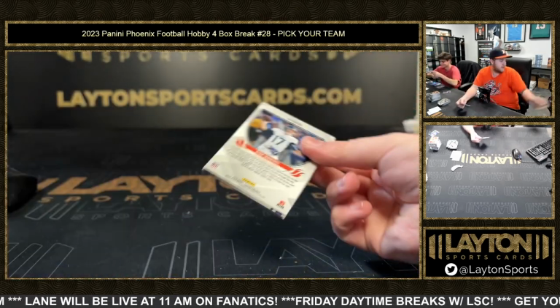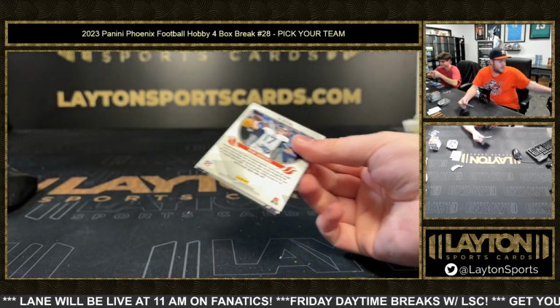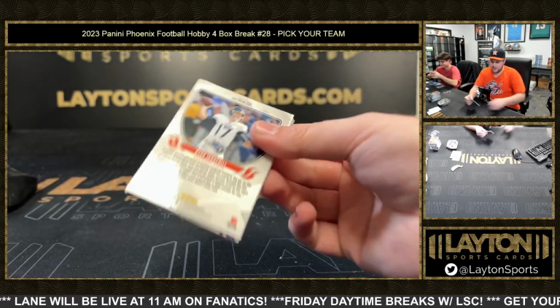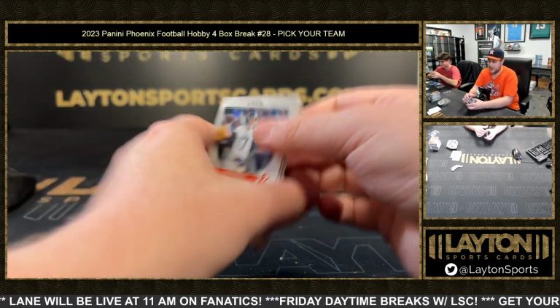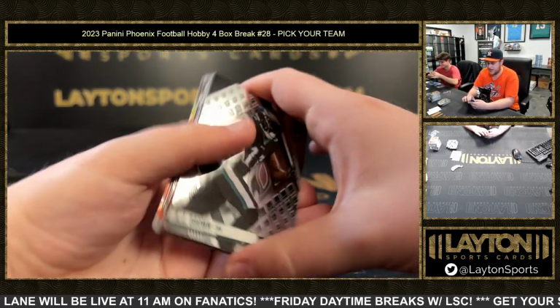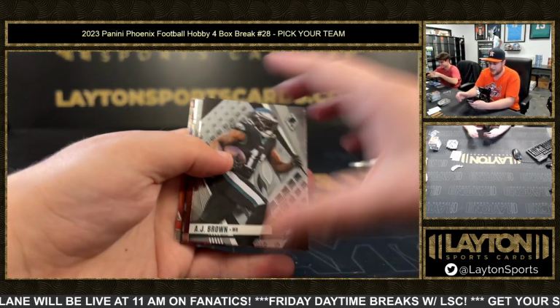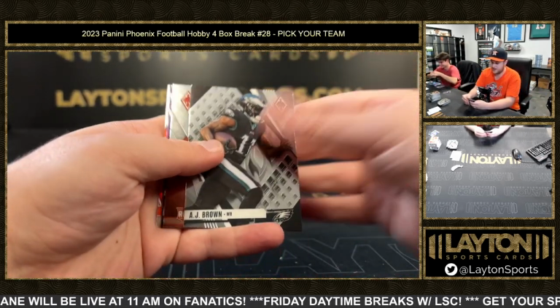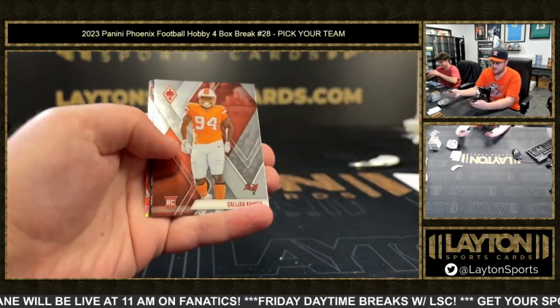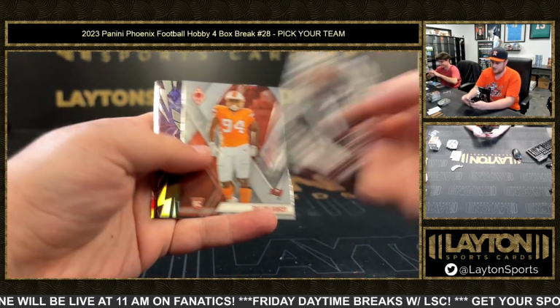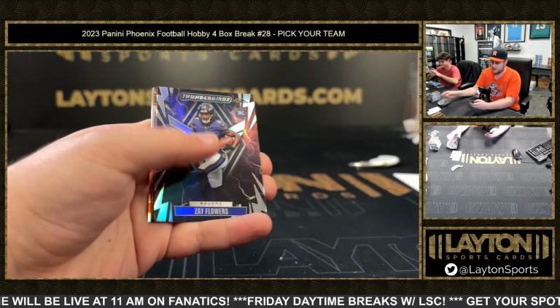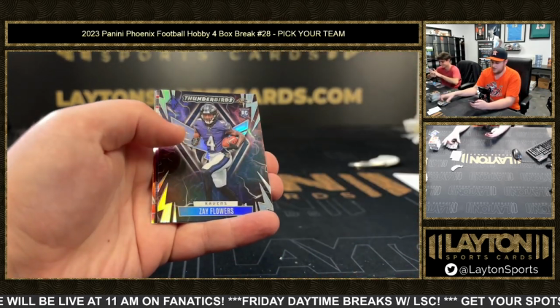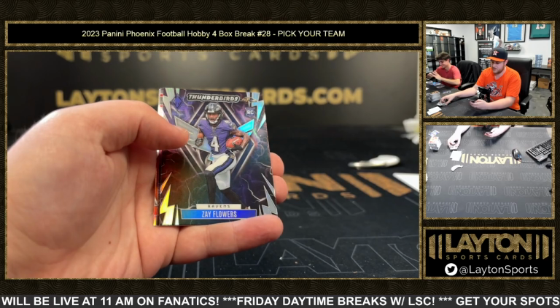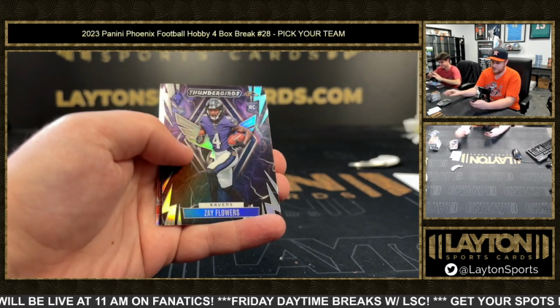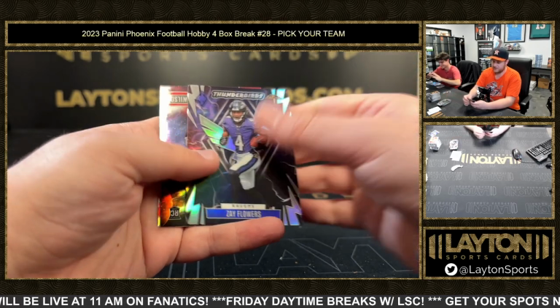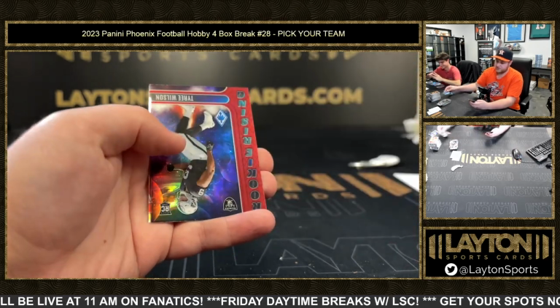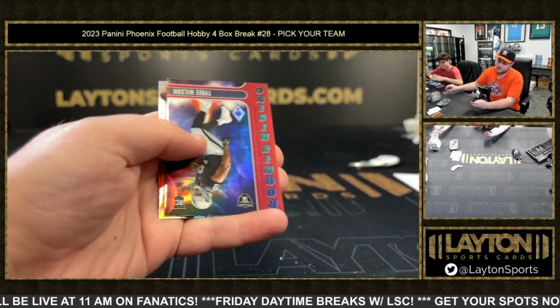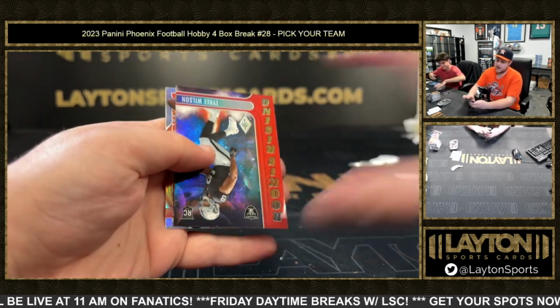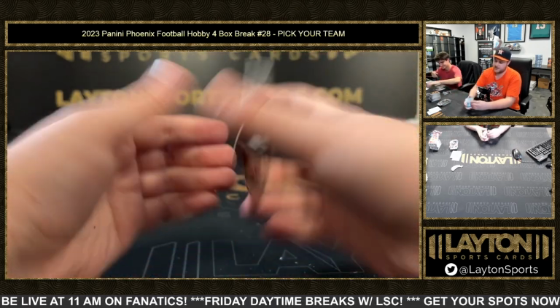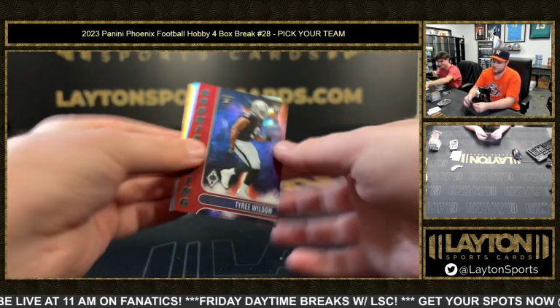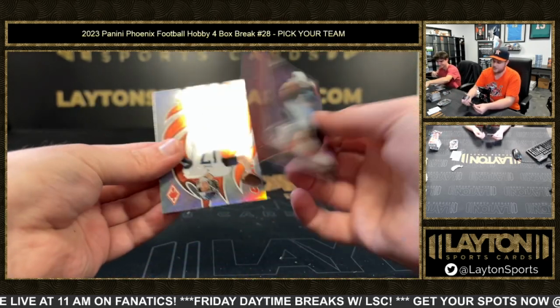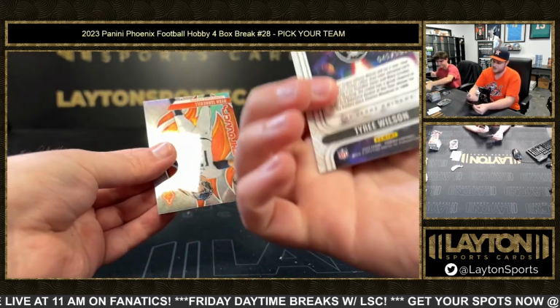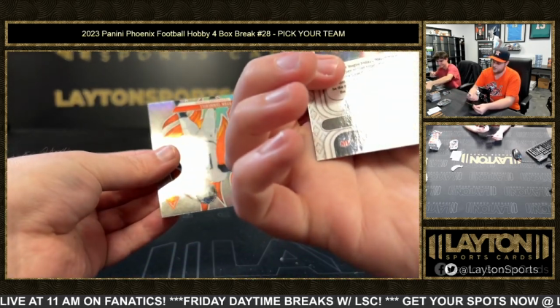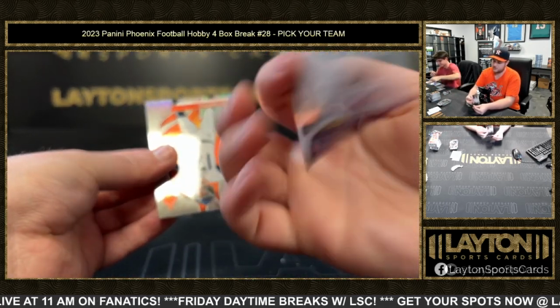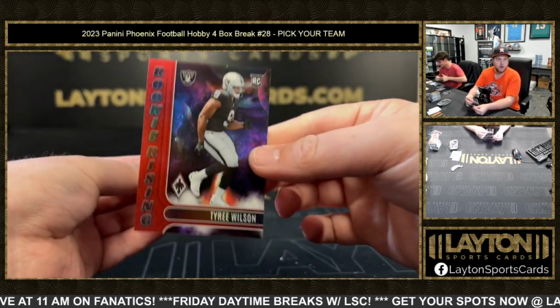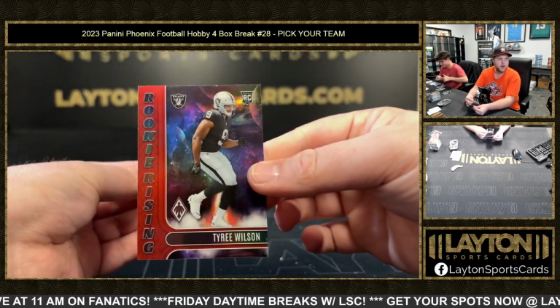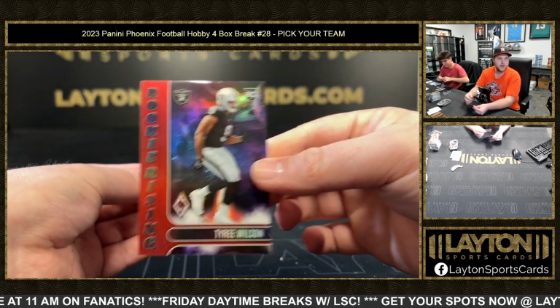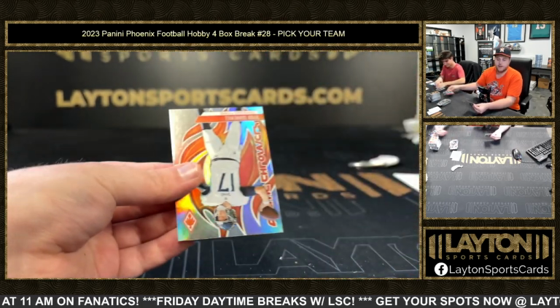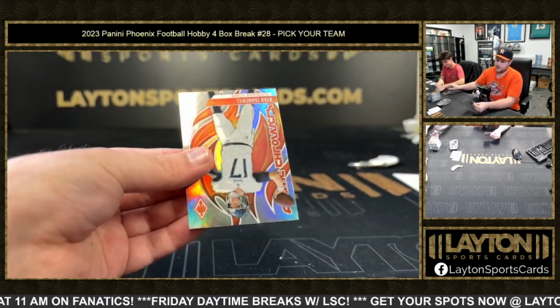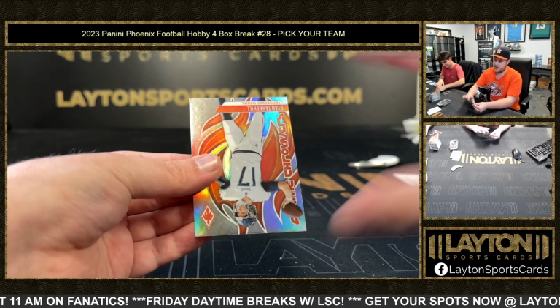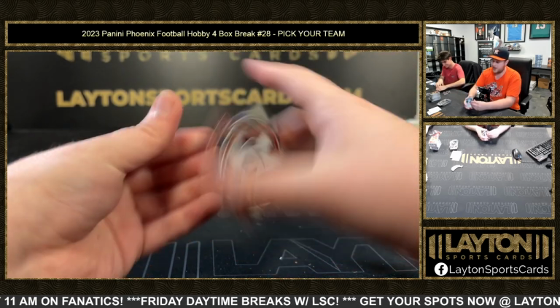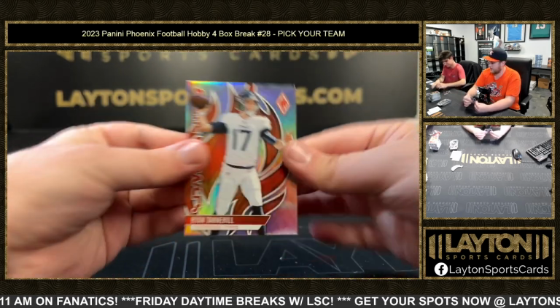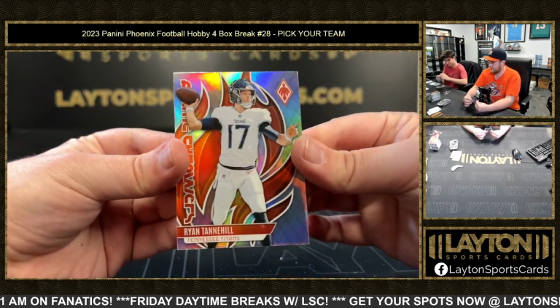And the last pack — Thunderbirds, Zay Flowers silver. Red Tyree Wilson to 199. And then a Ryan Tannehill.